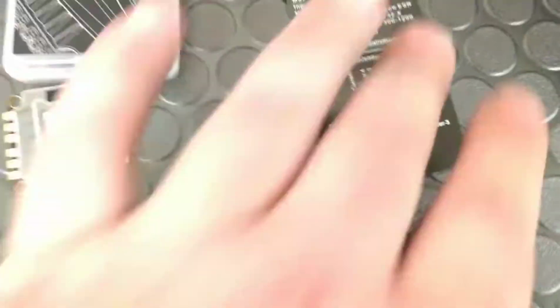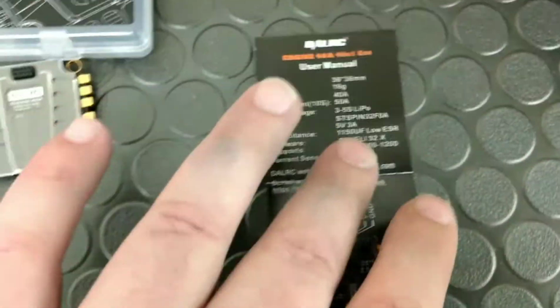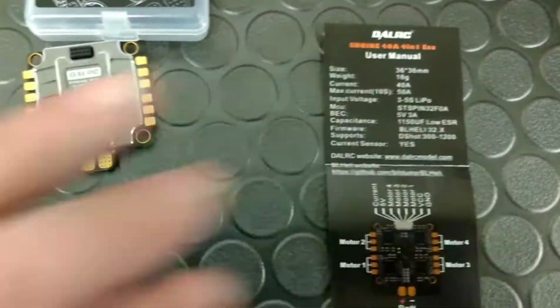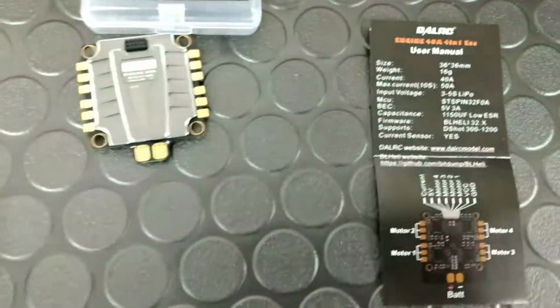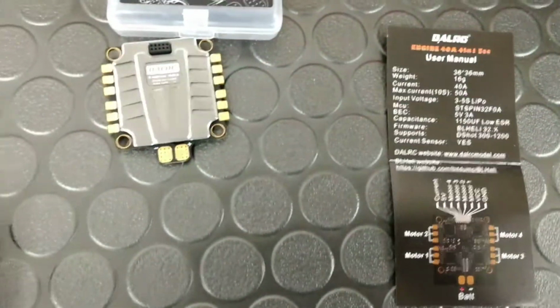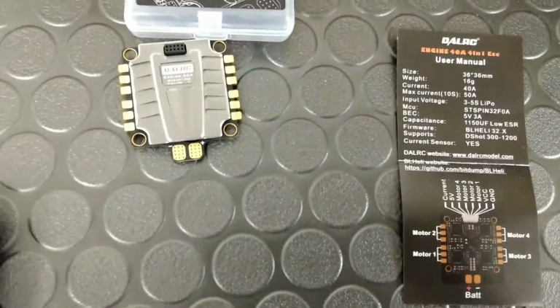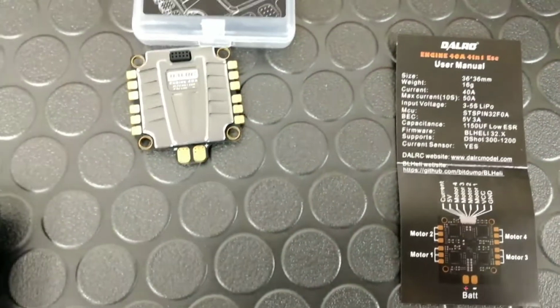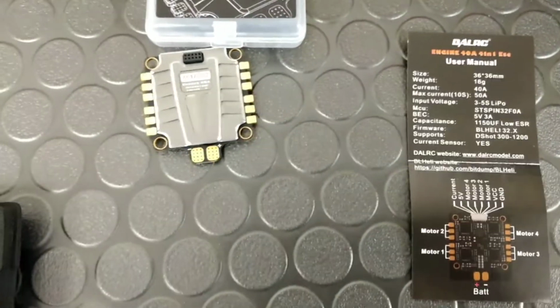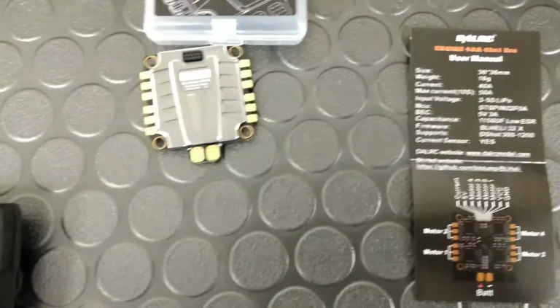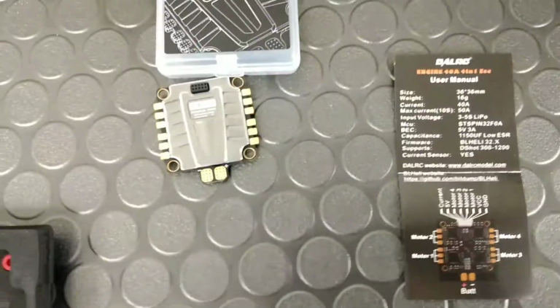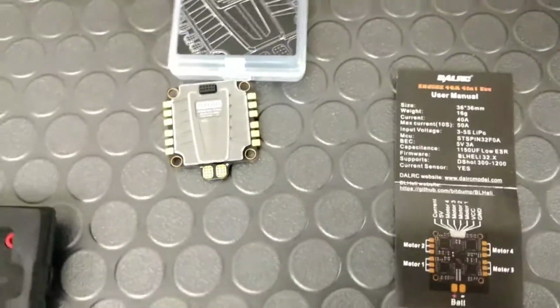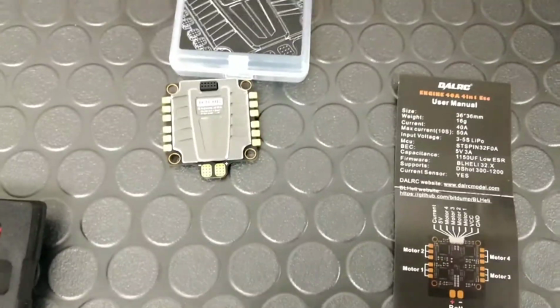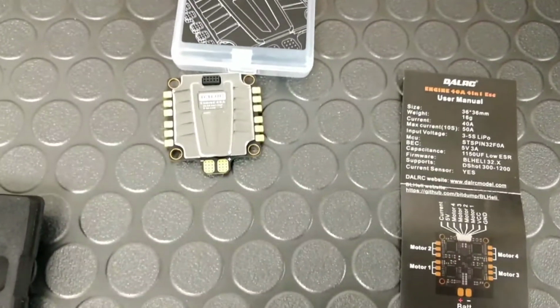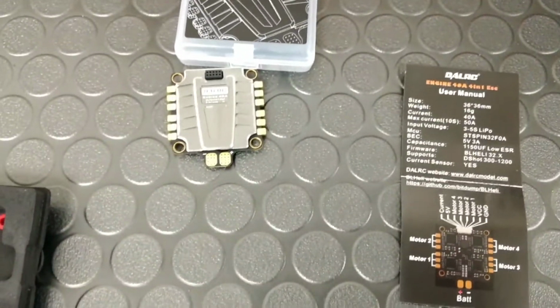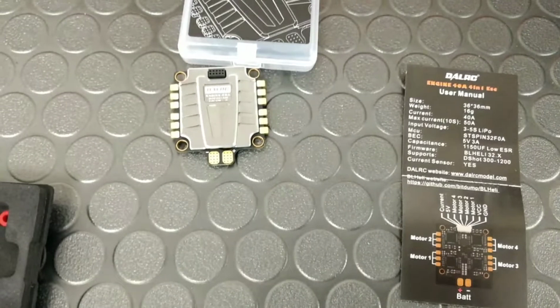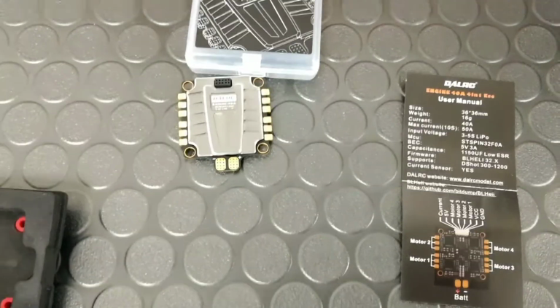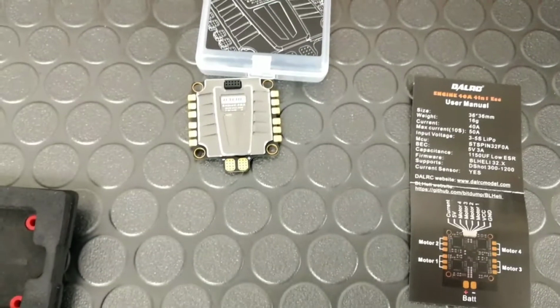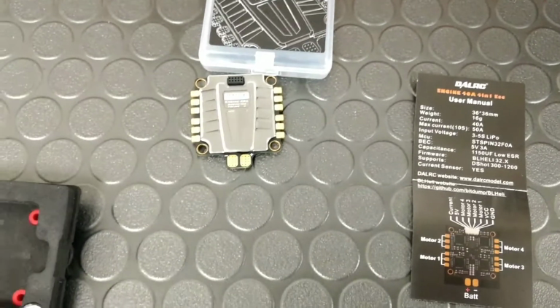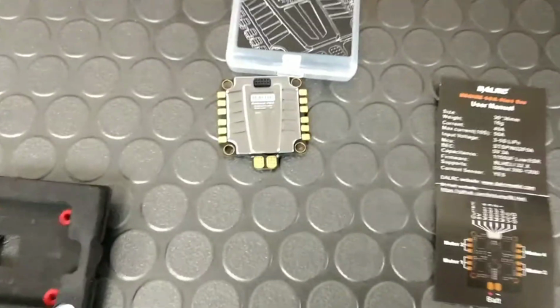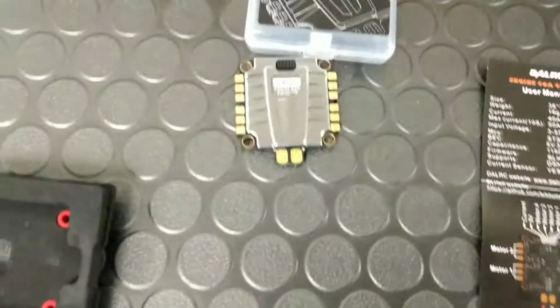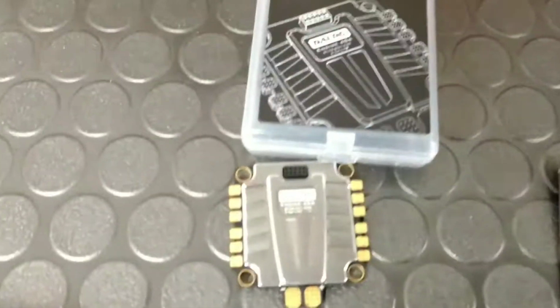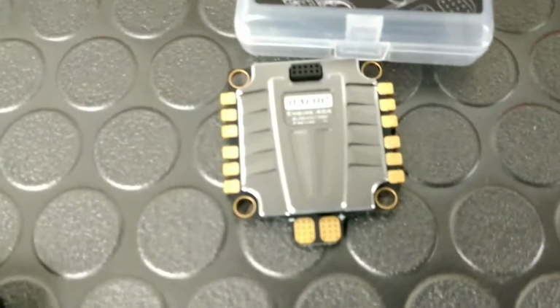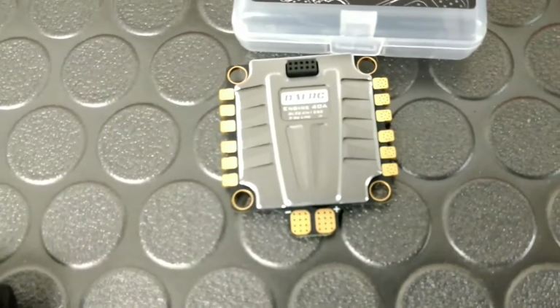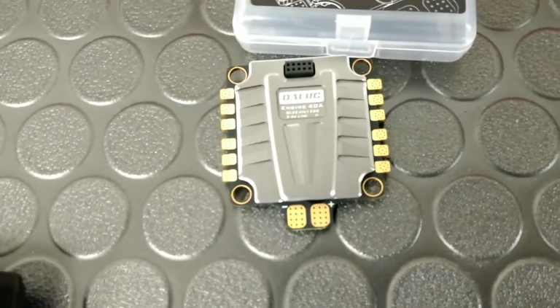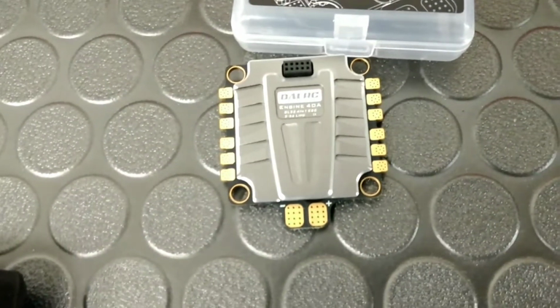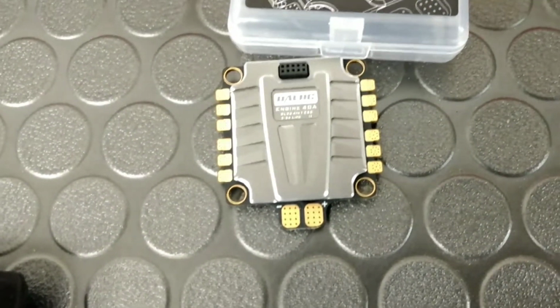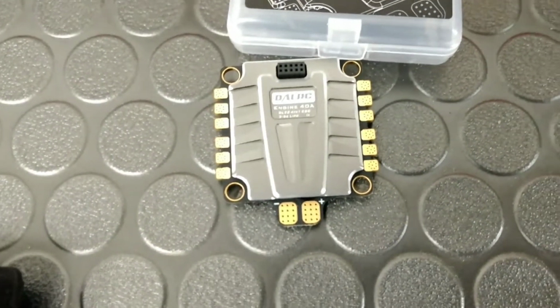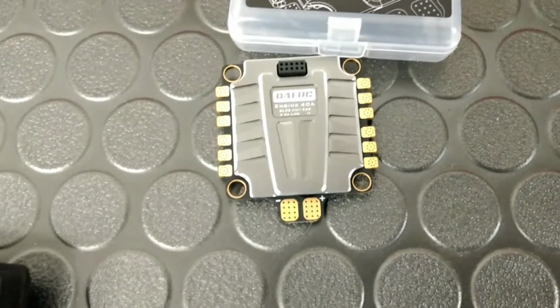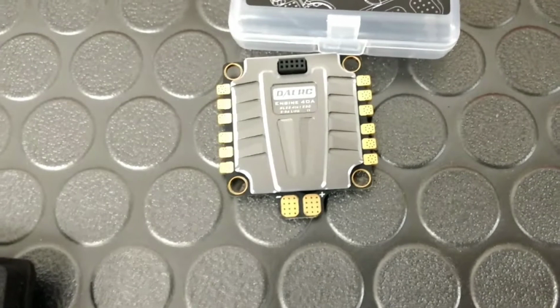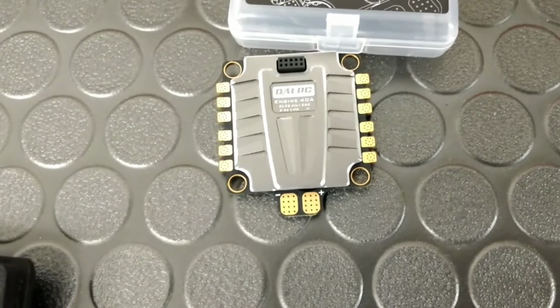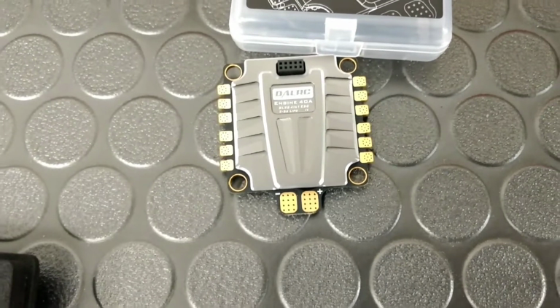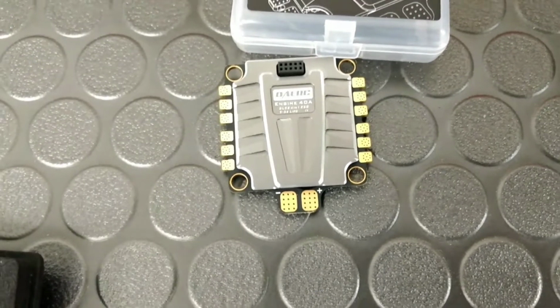This supposedly has some kind of regenerative braking that puts the juice back into a battery. There aren't many reviews on this one yet, but this is going to be going in the Proton build, coming up on the channel.